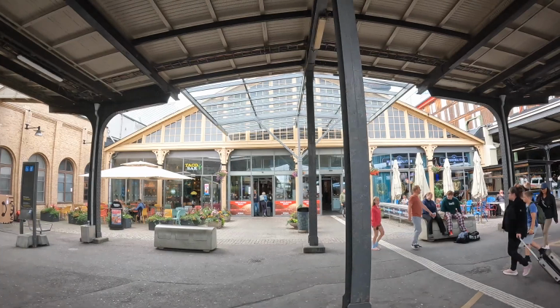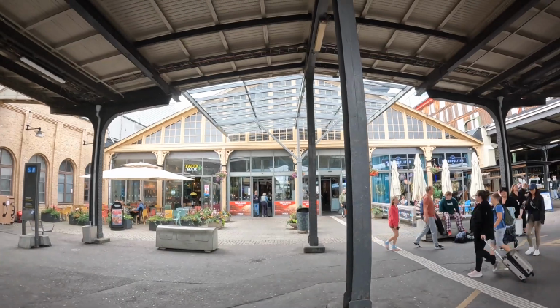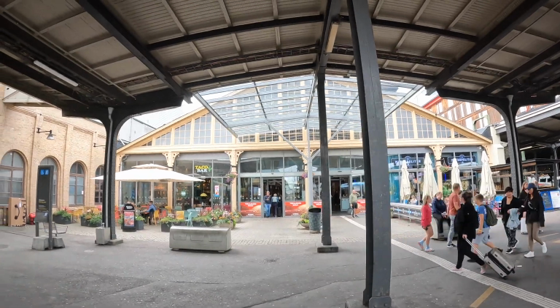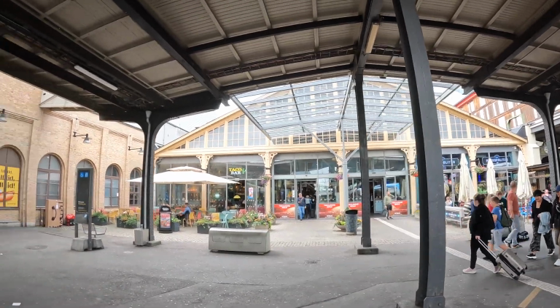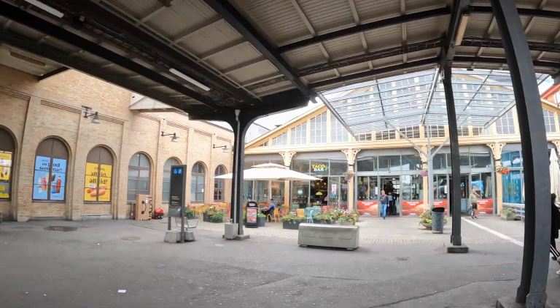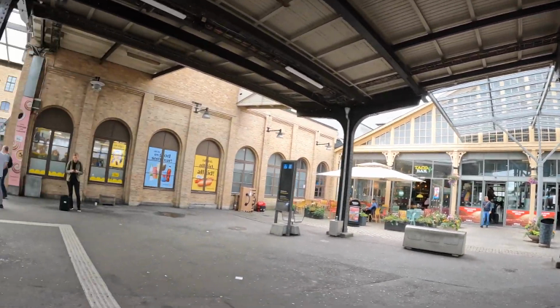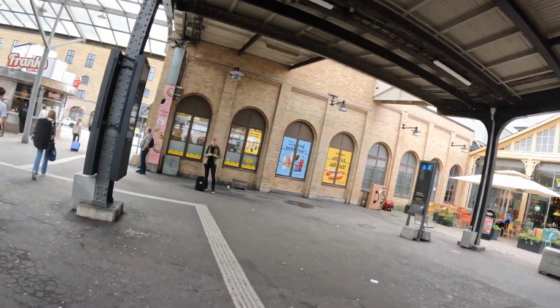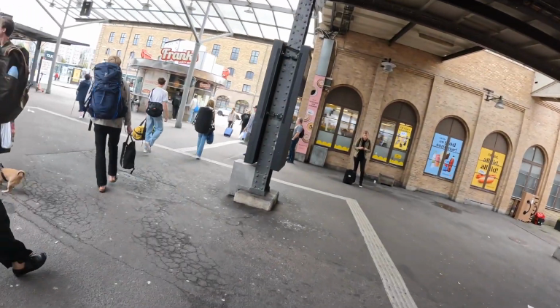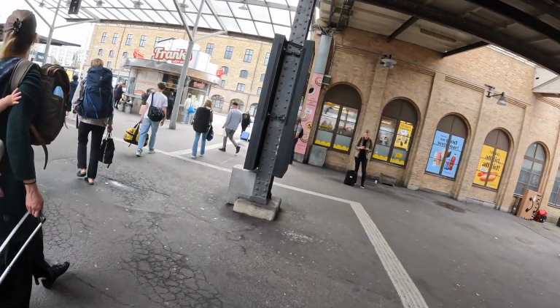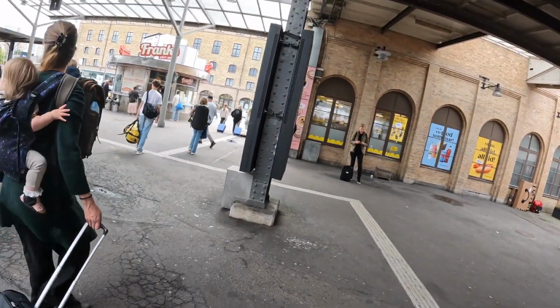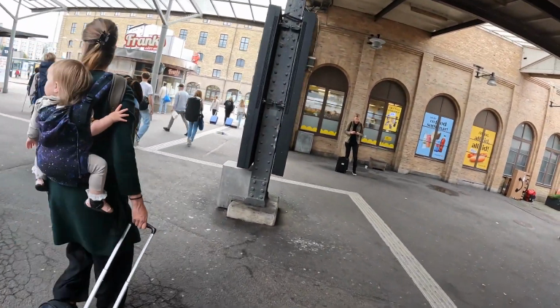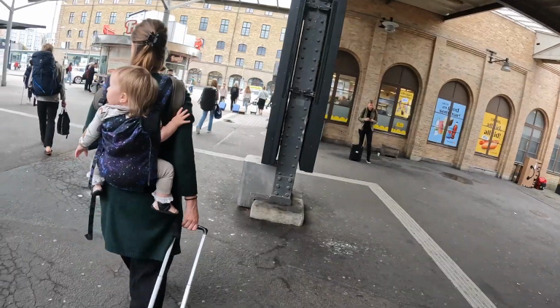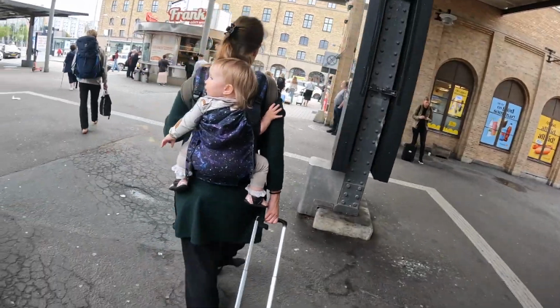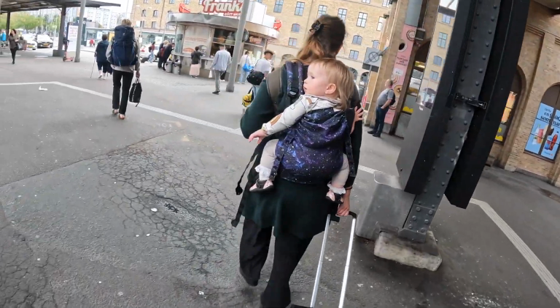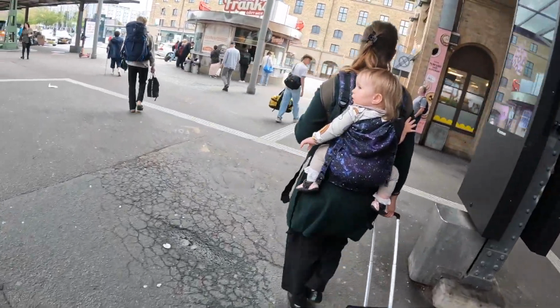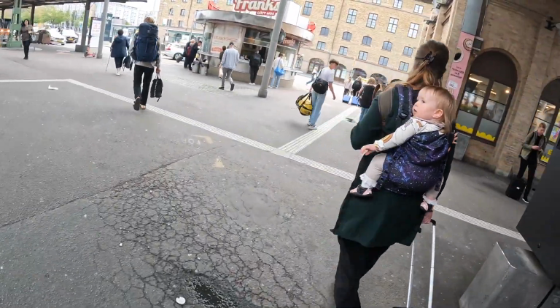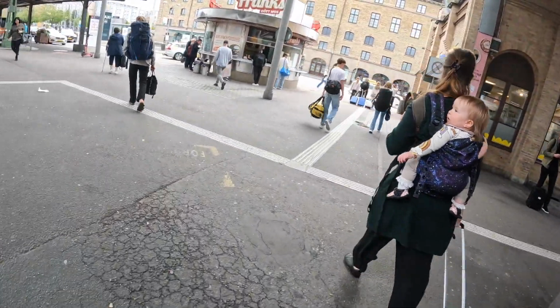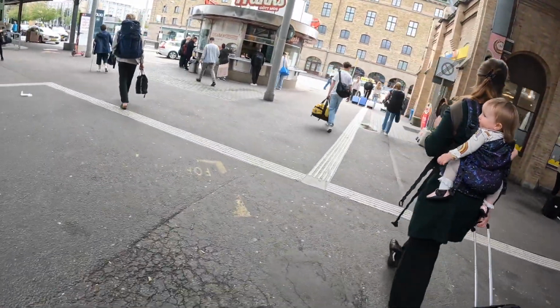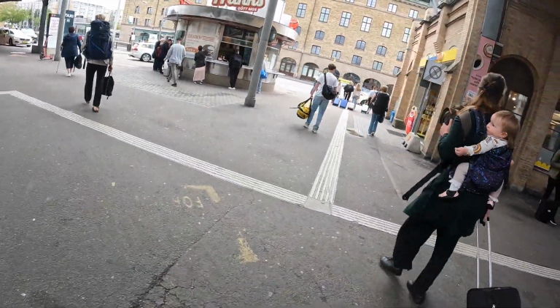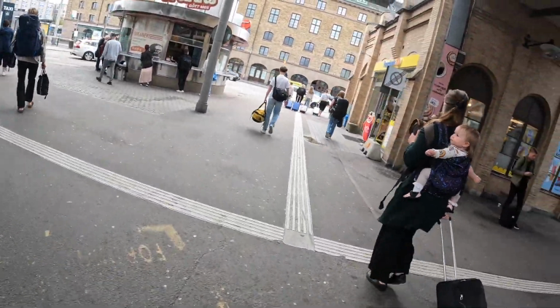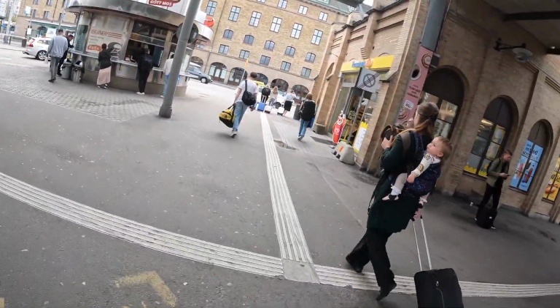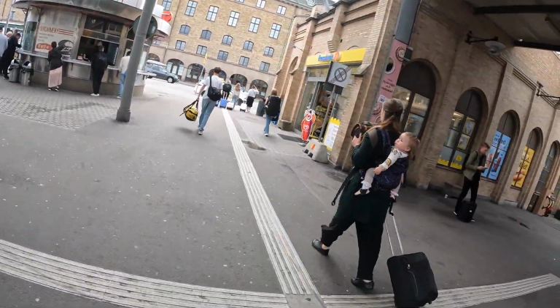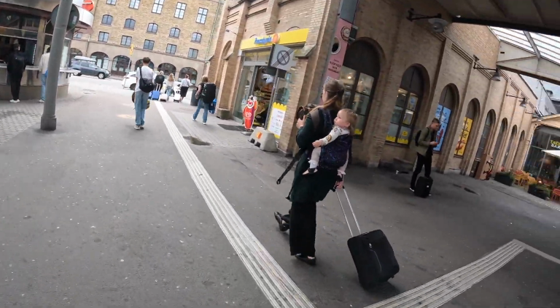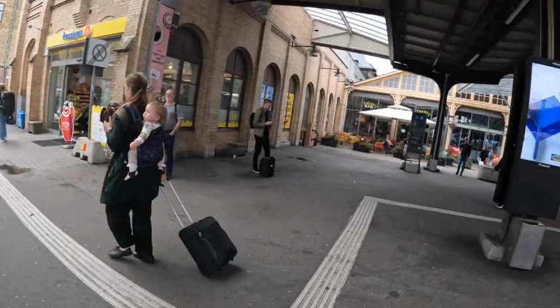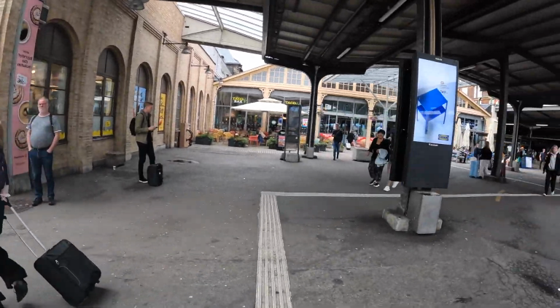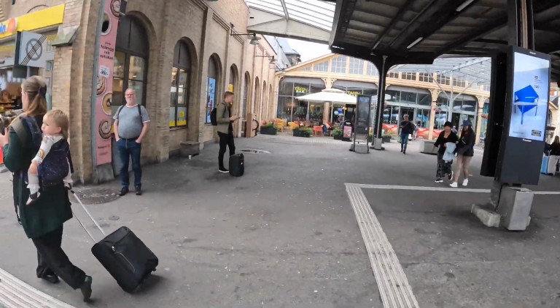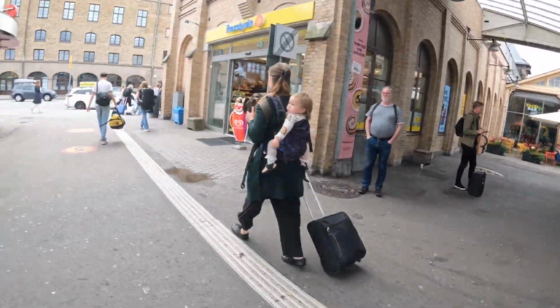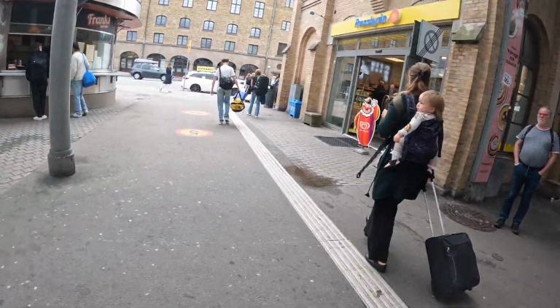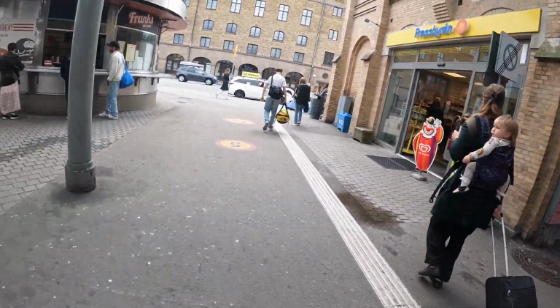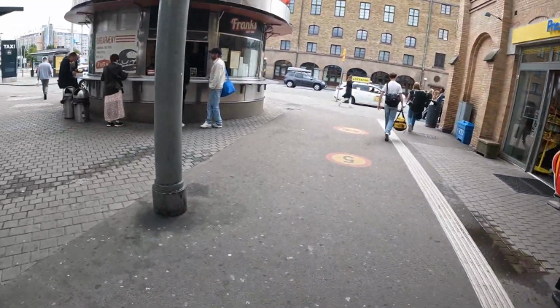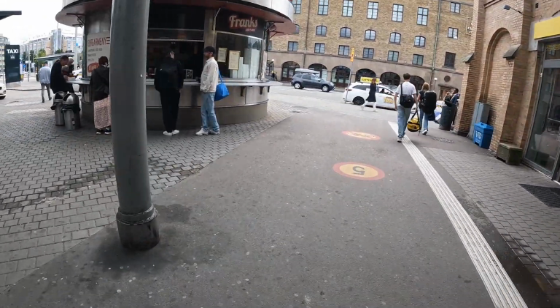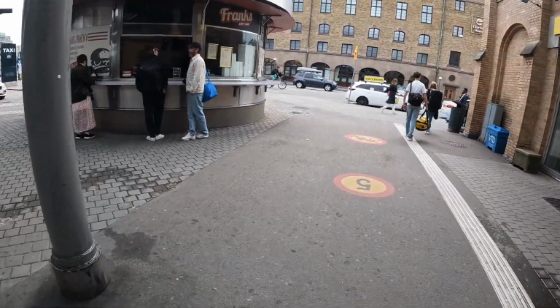Hello and welcome to a new video, and welcome to Gothenburg Central Train Station in Sweden. I need to head back to the UK, so I need to get from Gothenburg Central Station here to Gothenburg Airport, and I'm going to be using Flixbus.